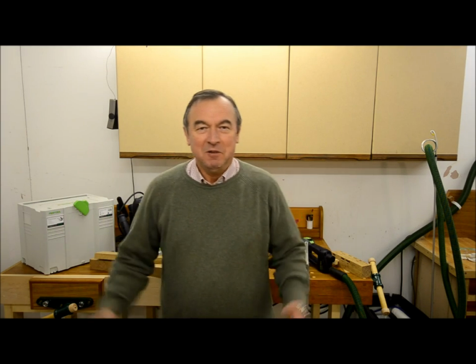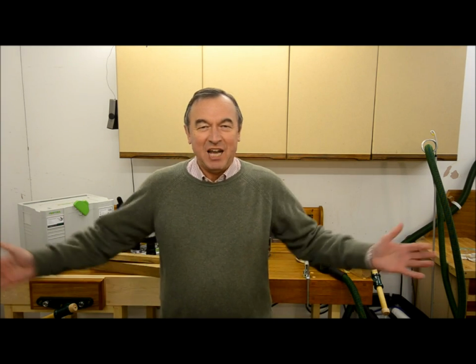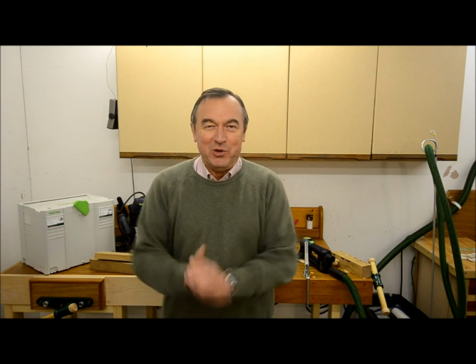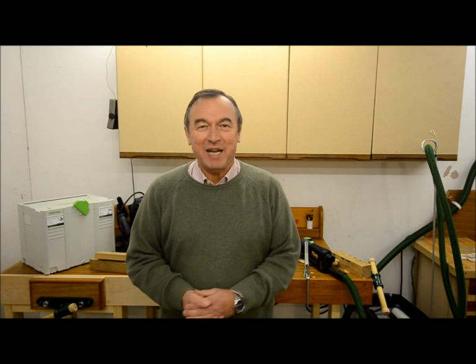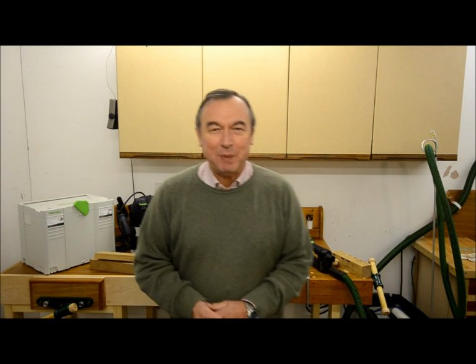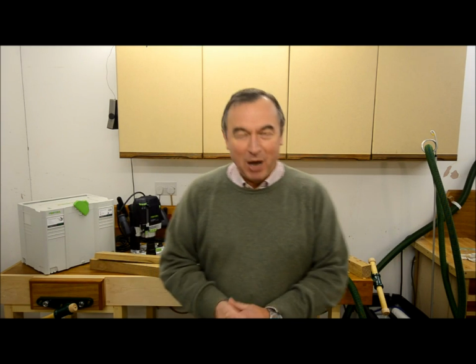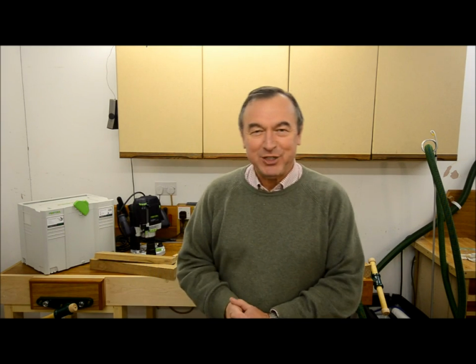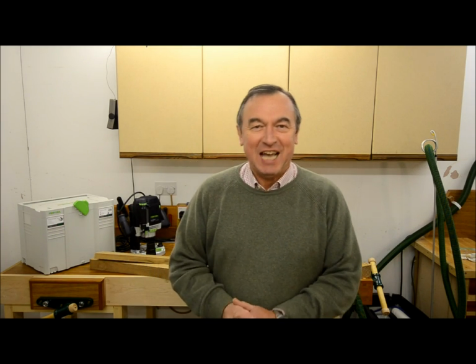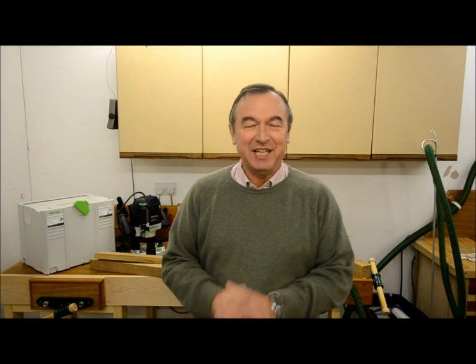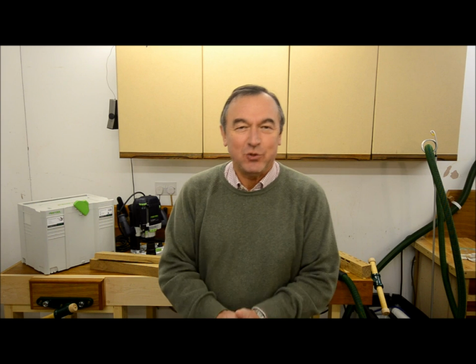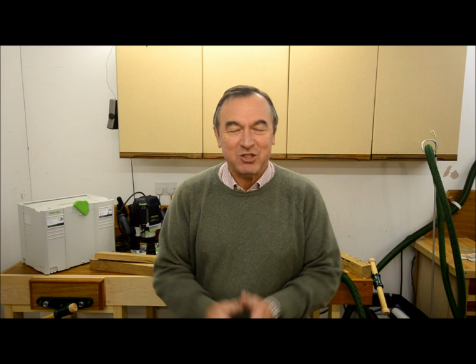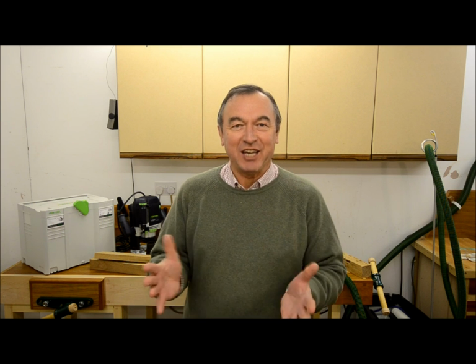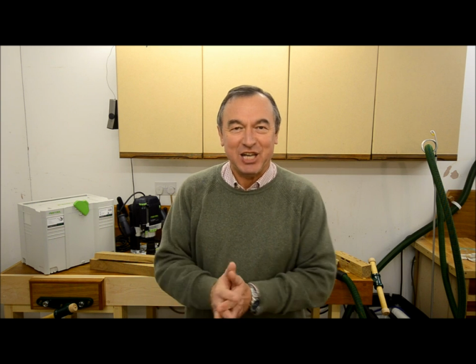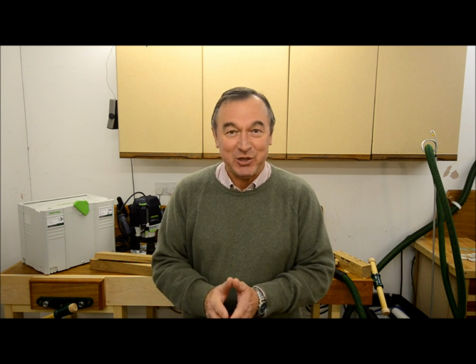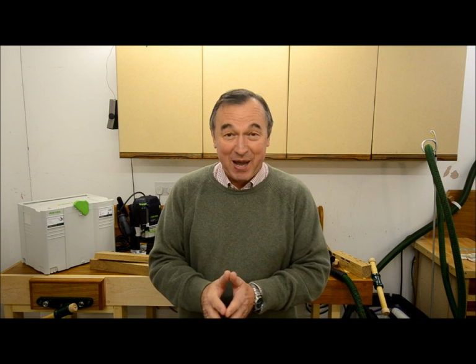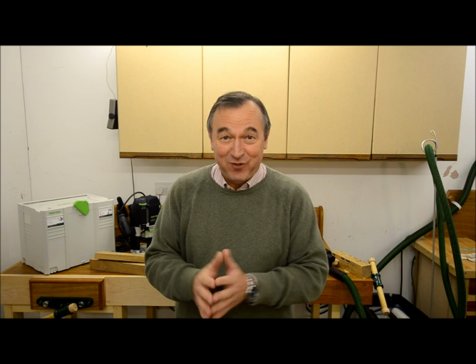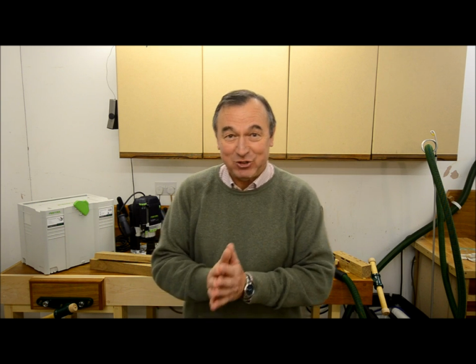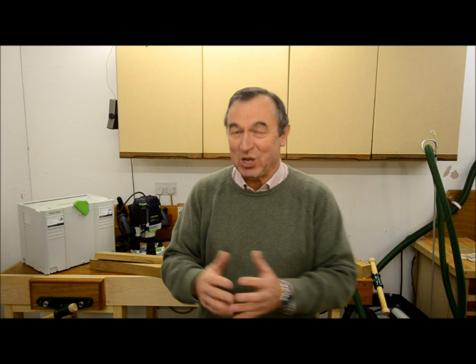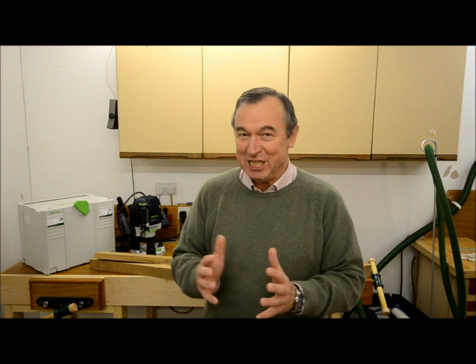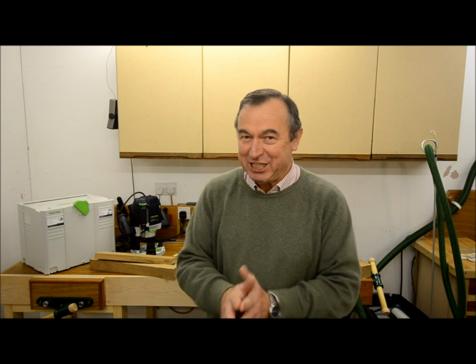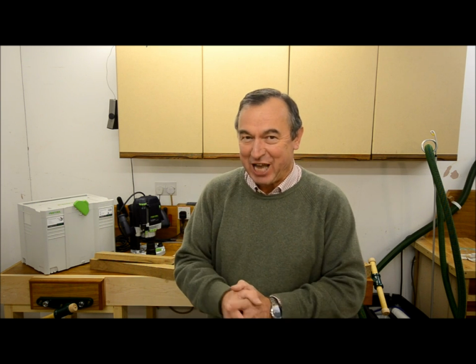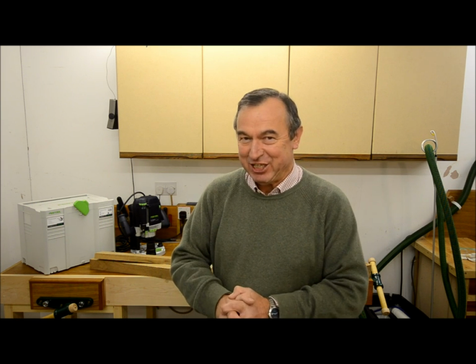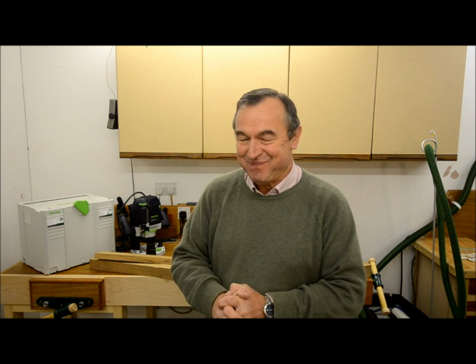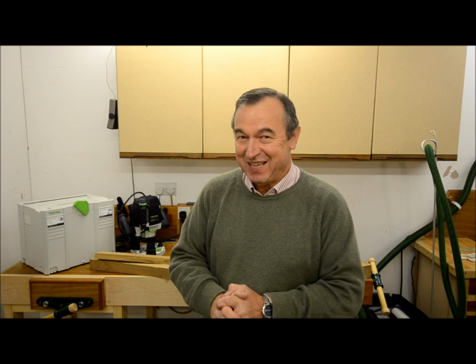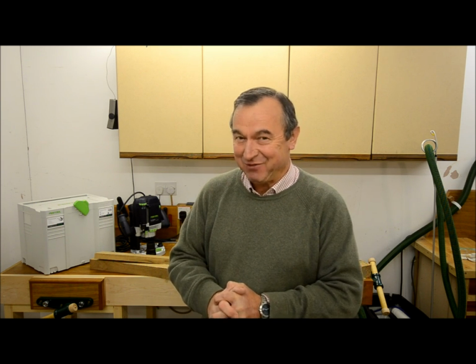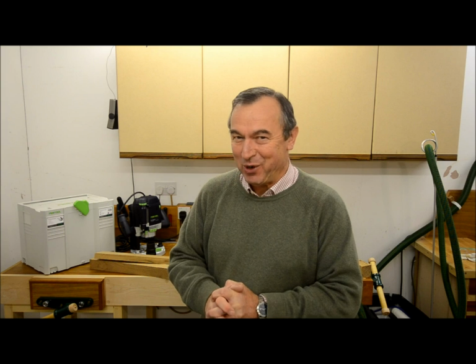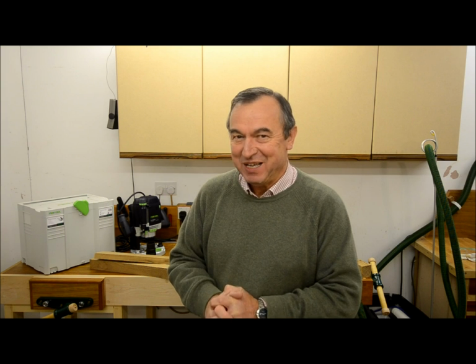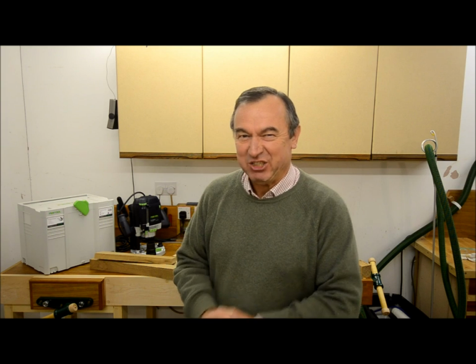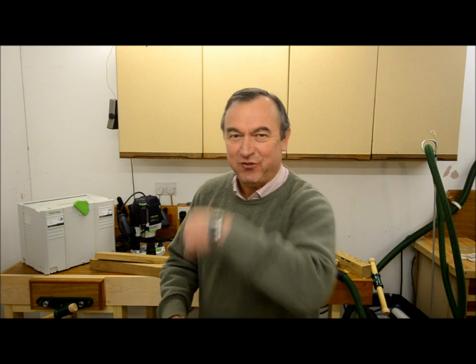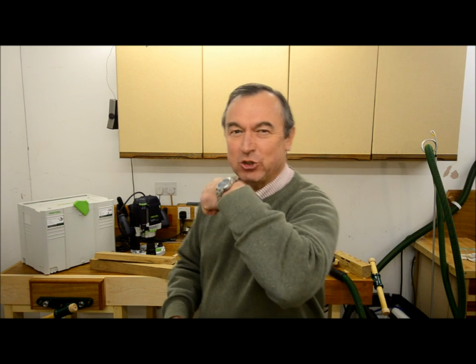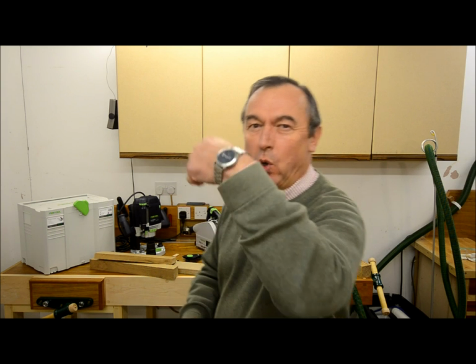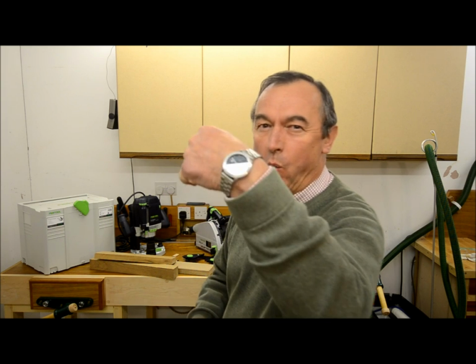Hello, my name is Peter Parfit, and in the next few minutes I'm going to tell you about Festool's latest gadget. And I've got one. It's the Festool watch.